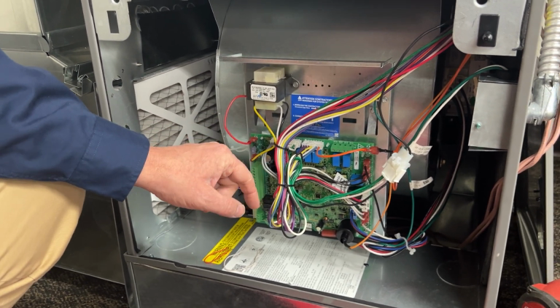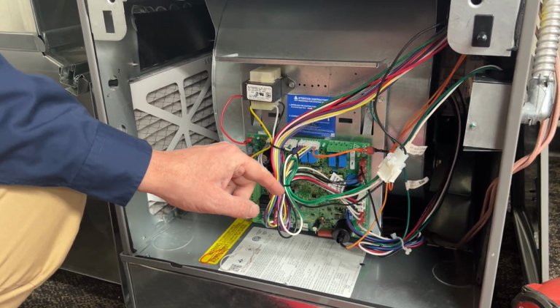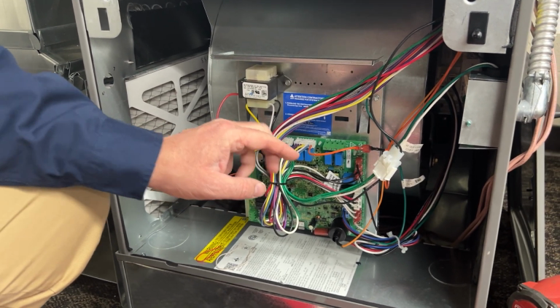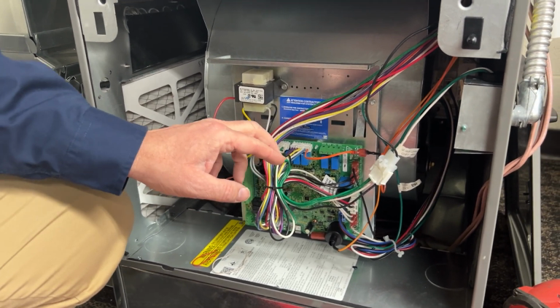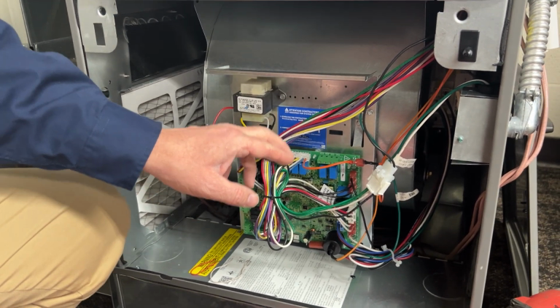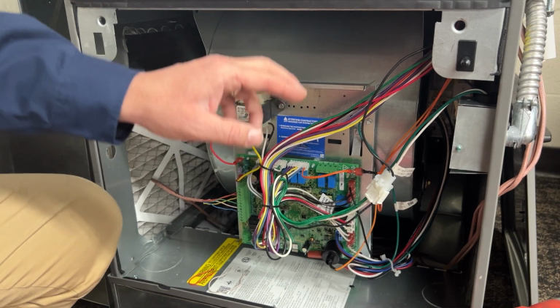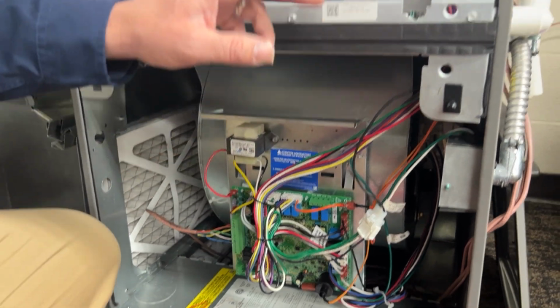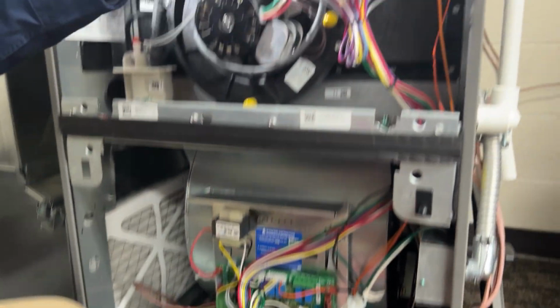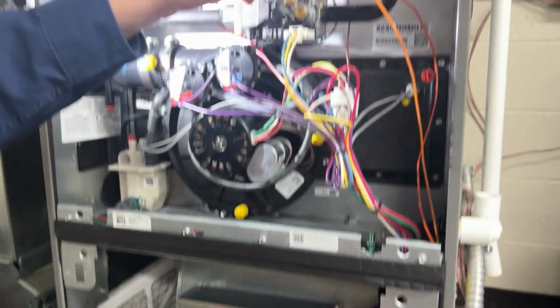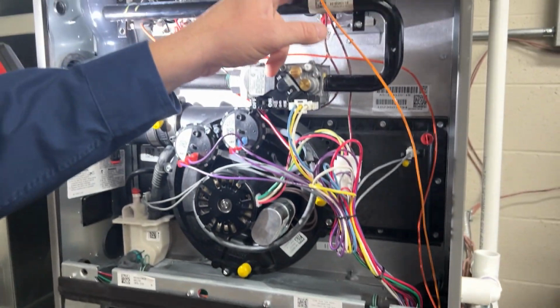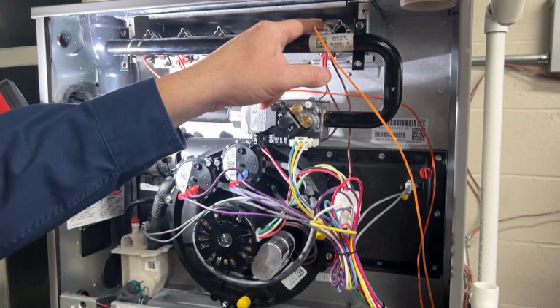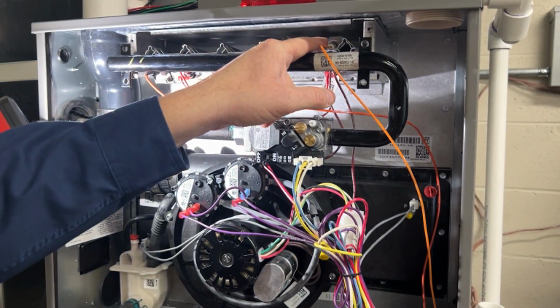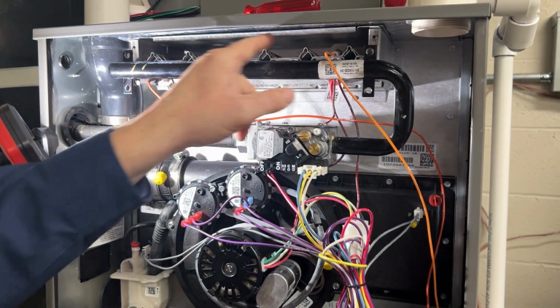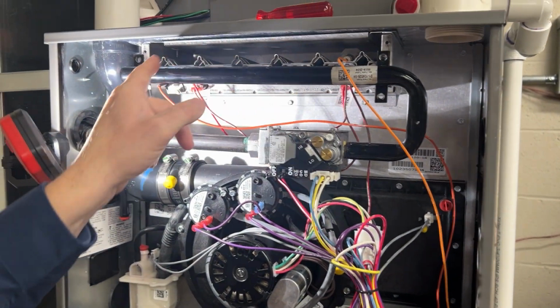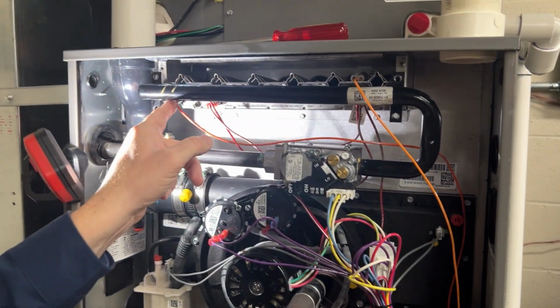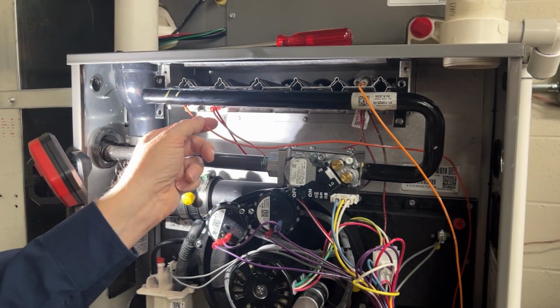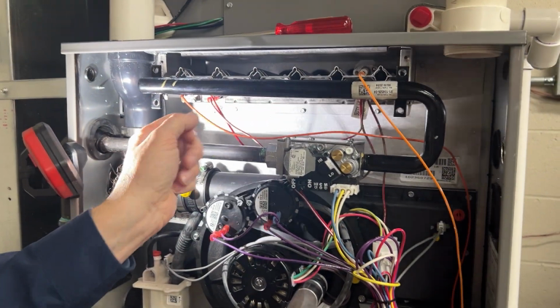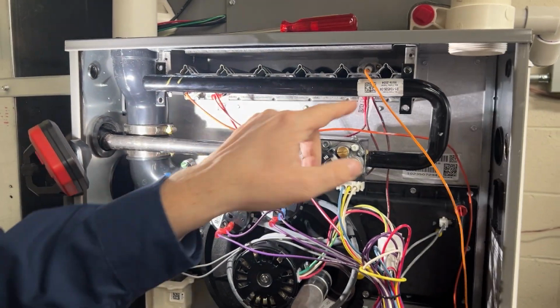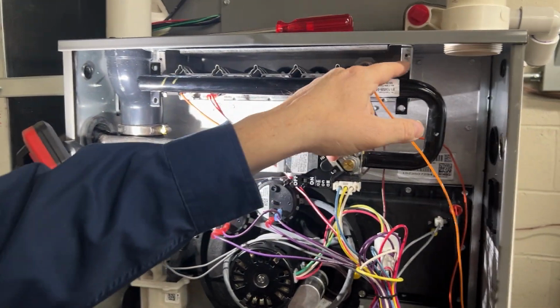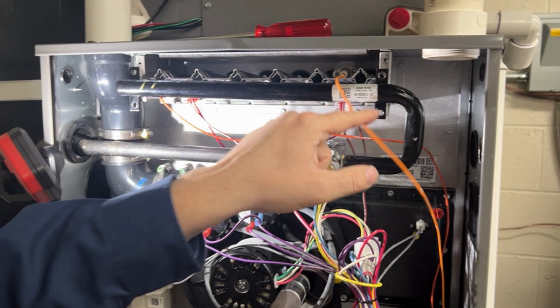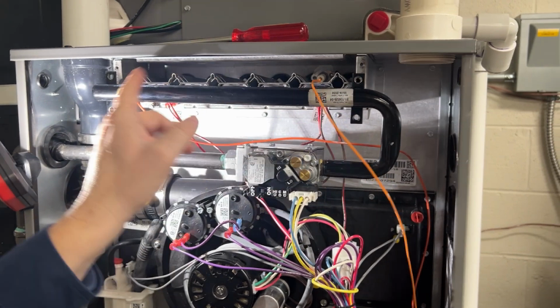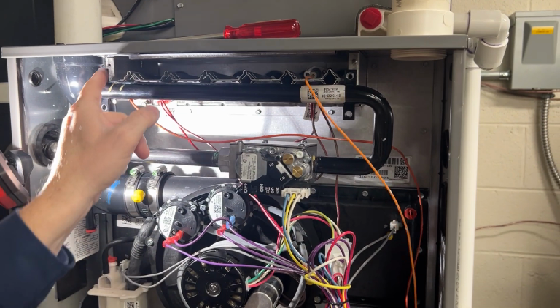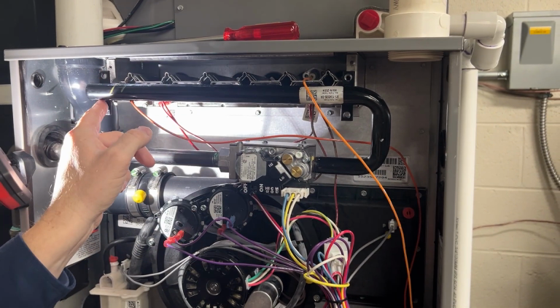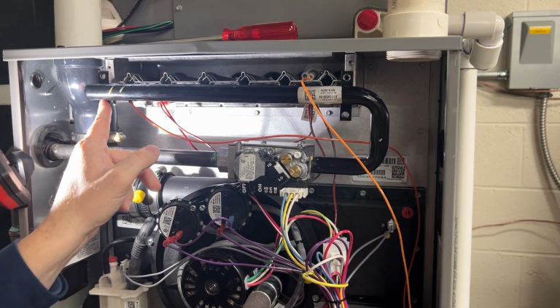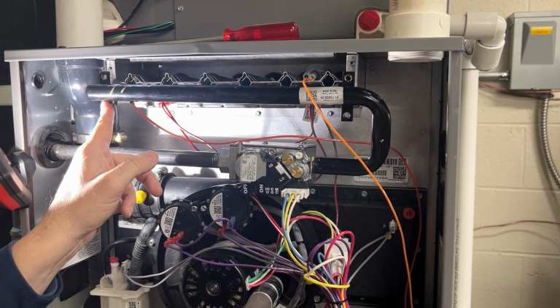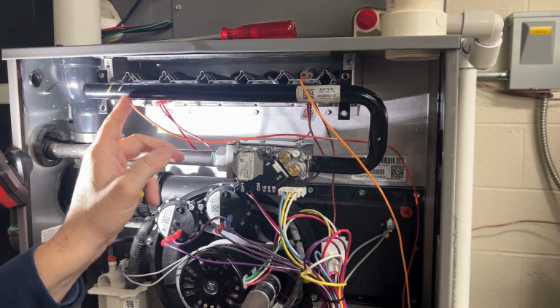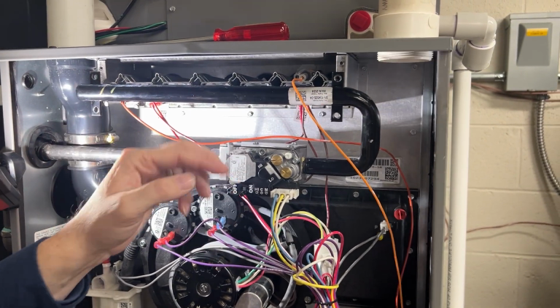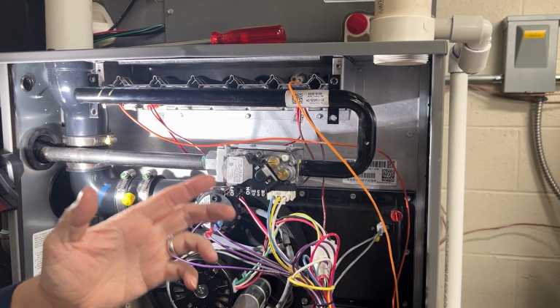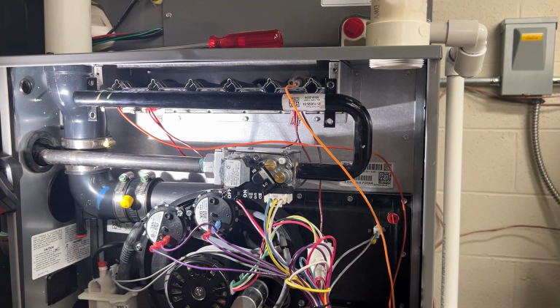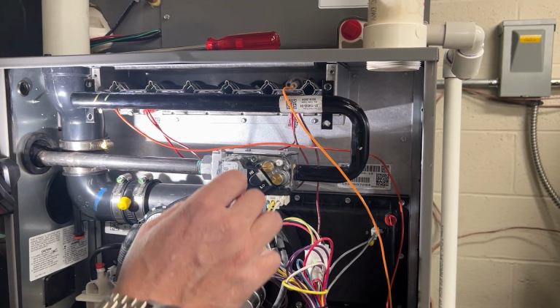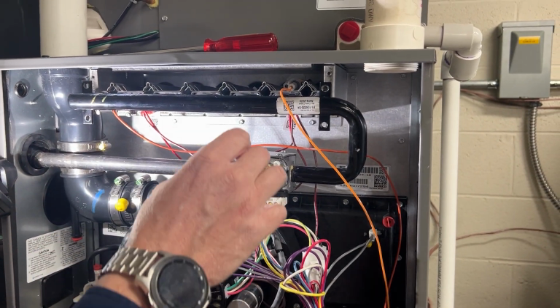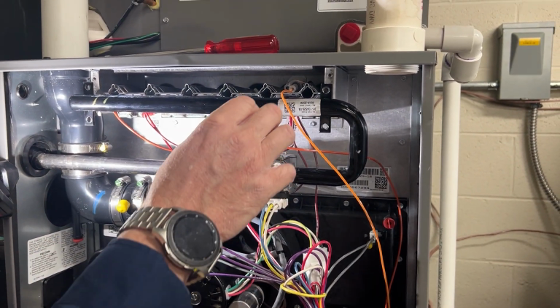So what we're changing now is the spark ignition and the flame sensor. We've already taken the four screws out of the gas drain to save some time.